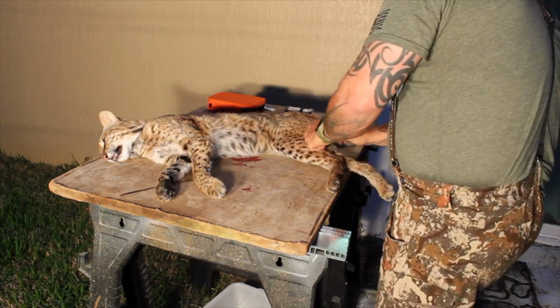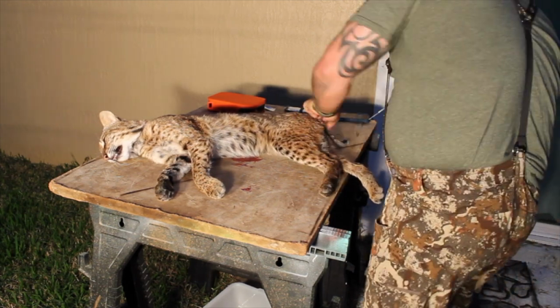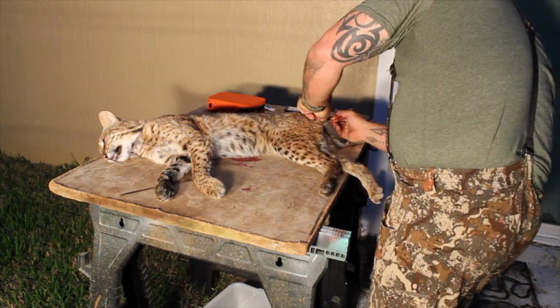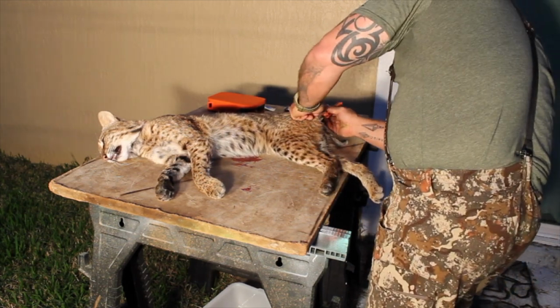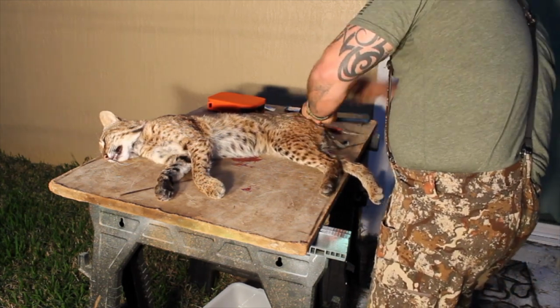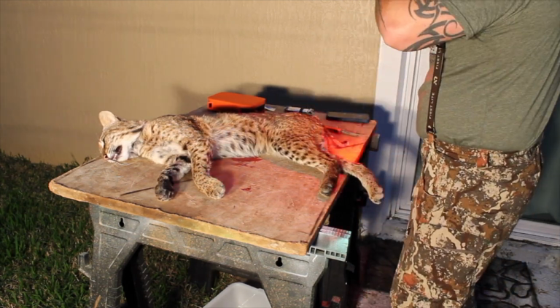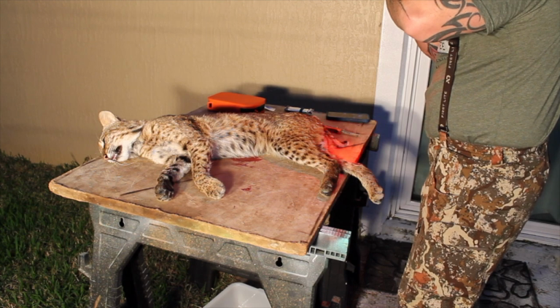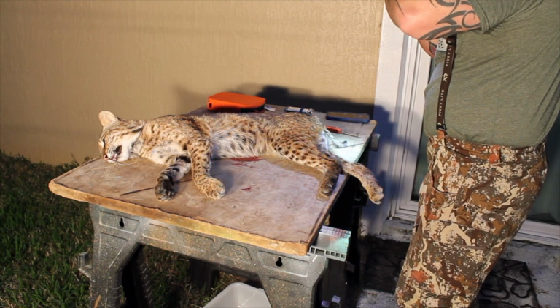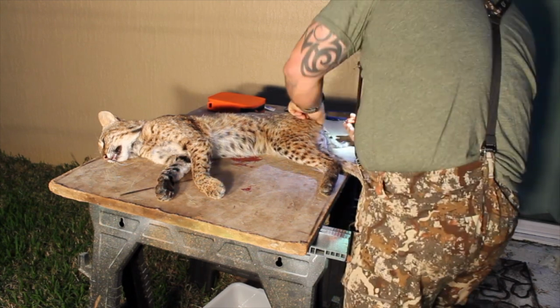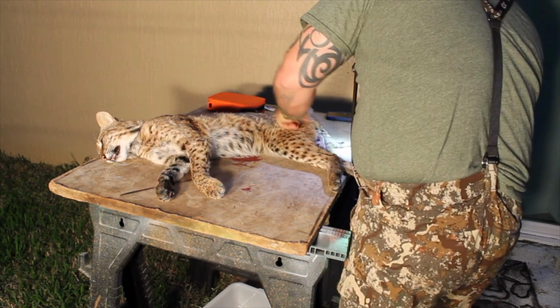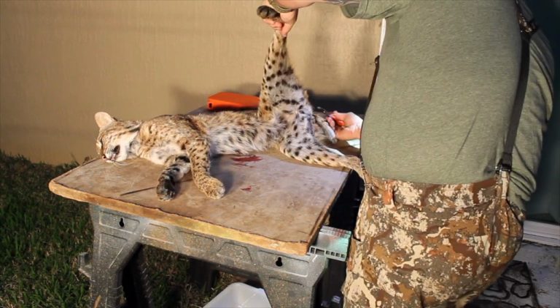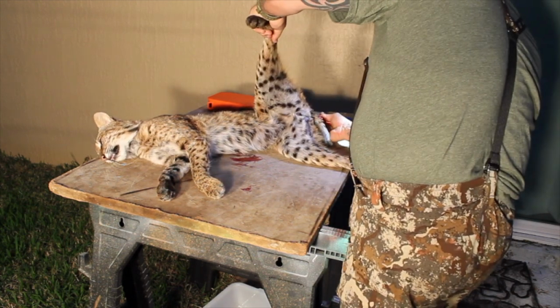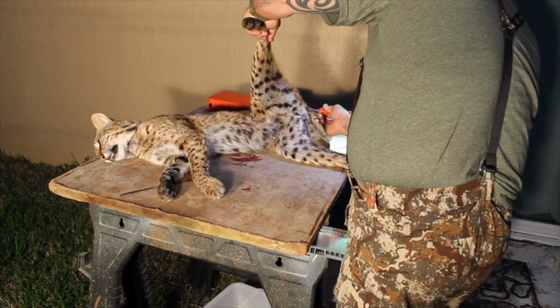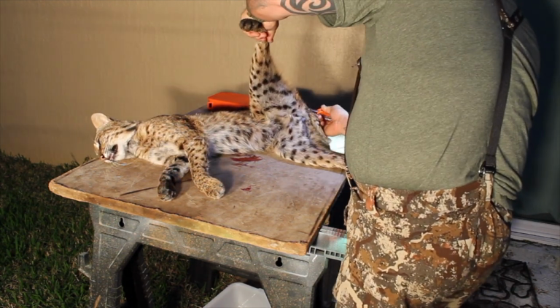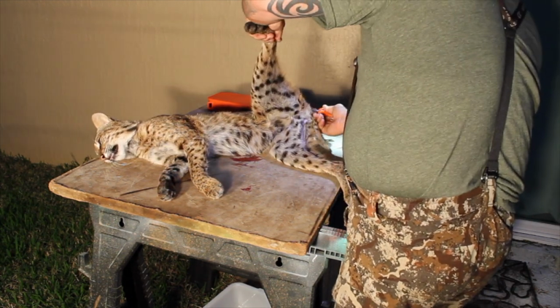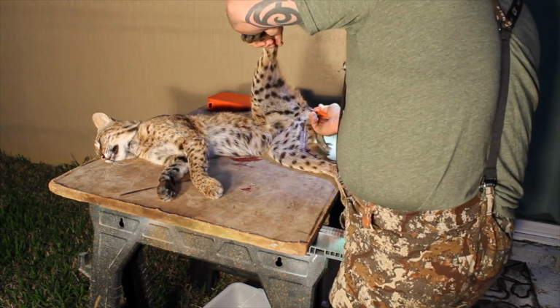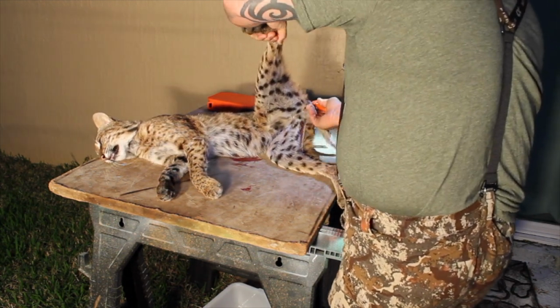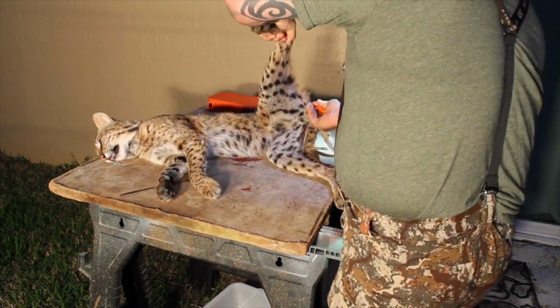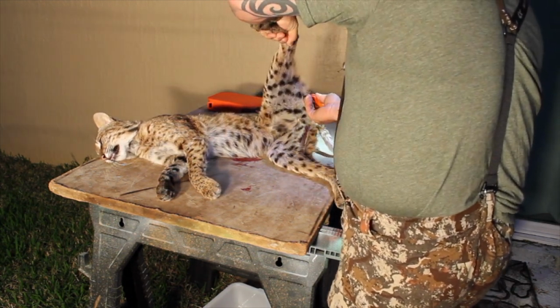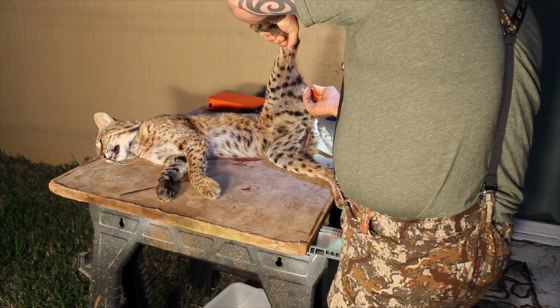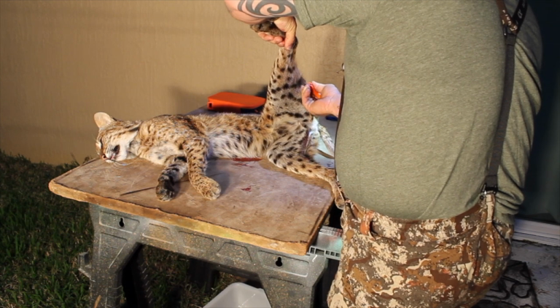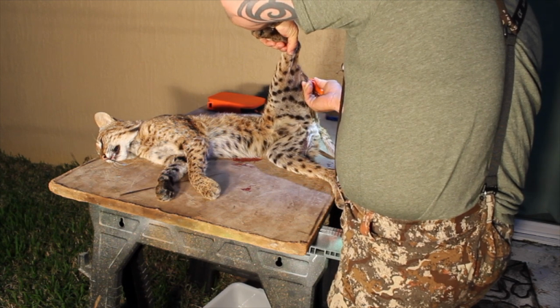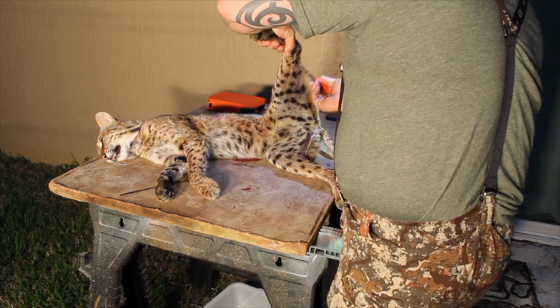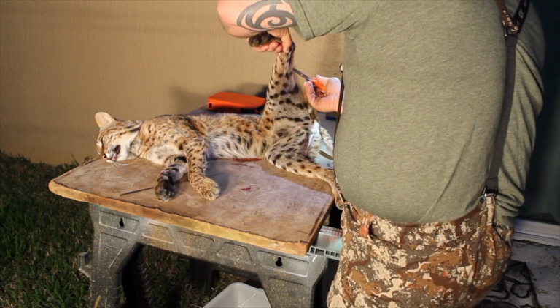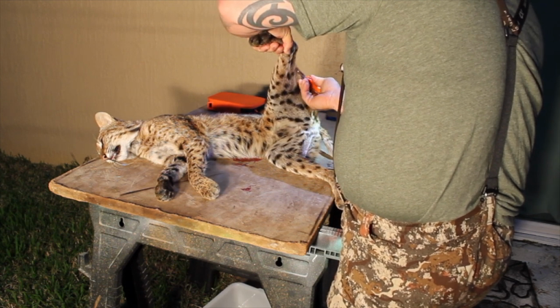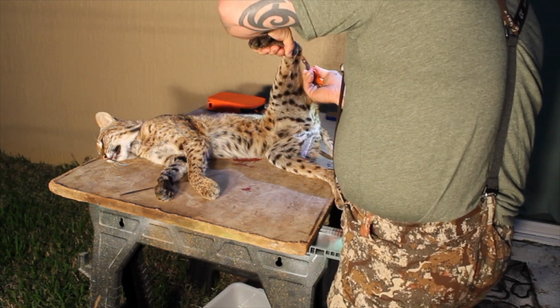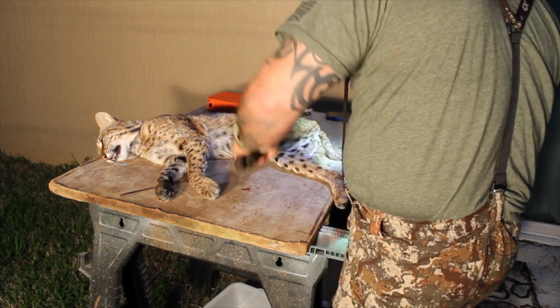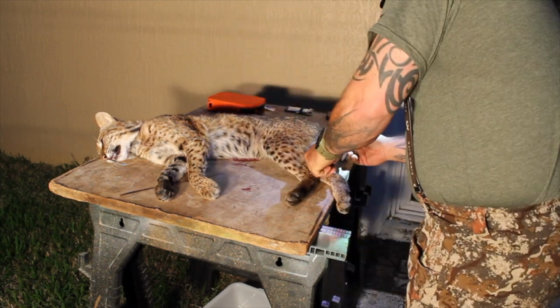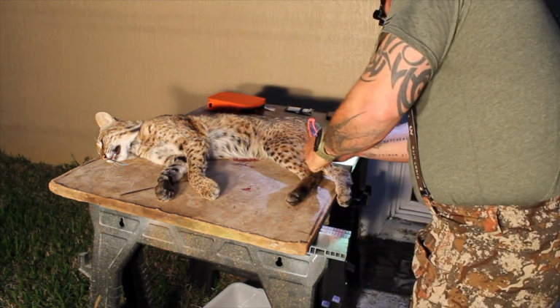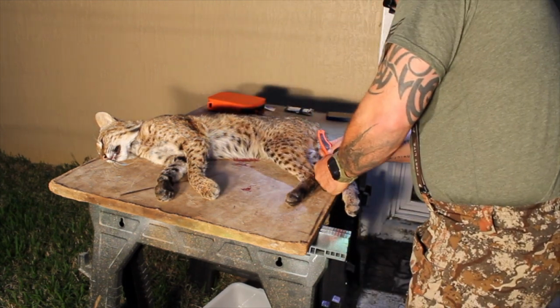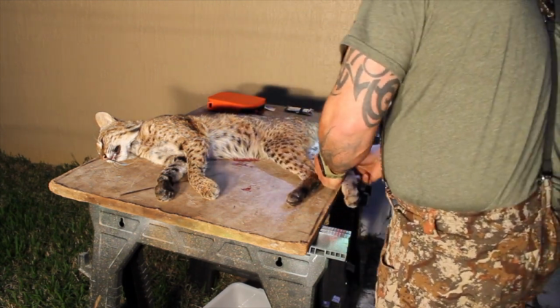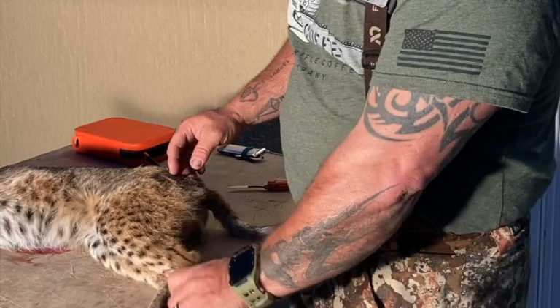Just a tip: whether you are skinning a deer, a pig, whatever — I've learned from the Hushin crew and from Steve Rinella's crew on YouTube — you always go with the hair.